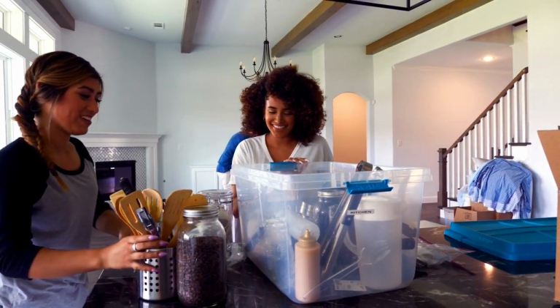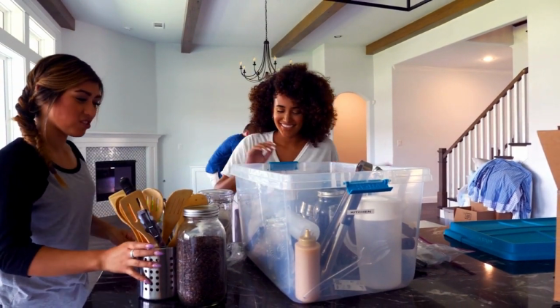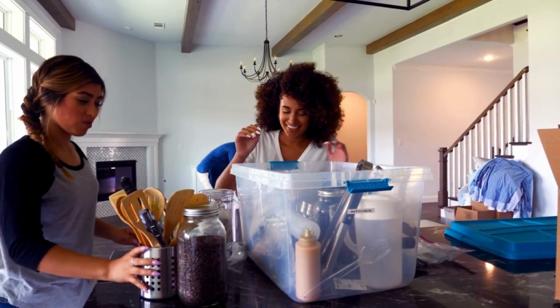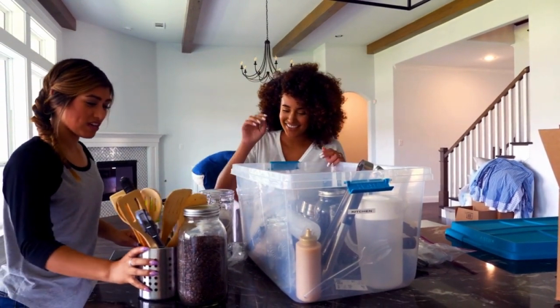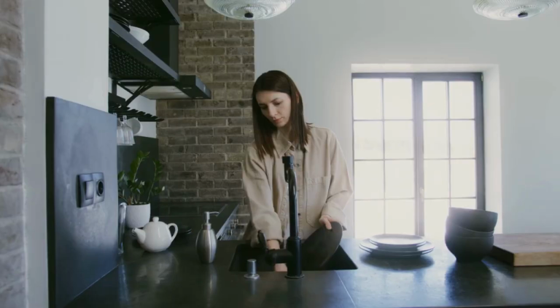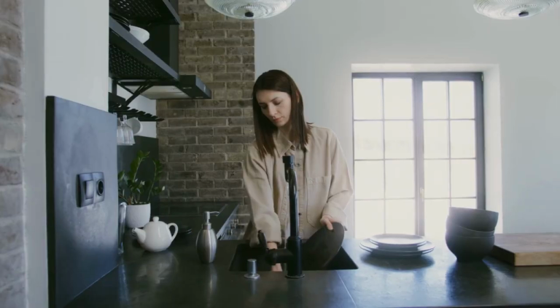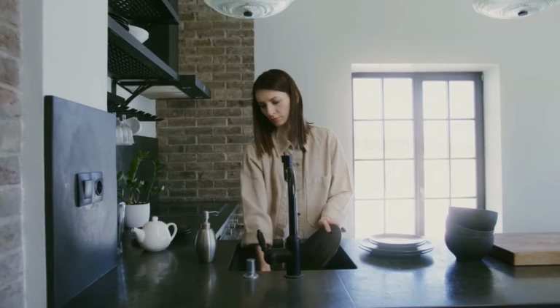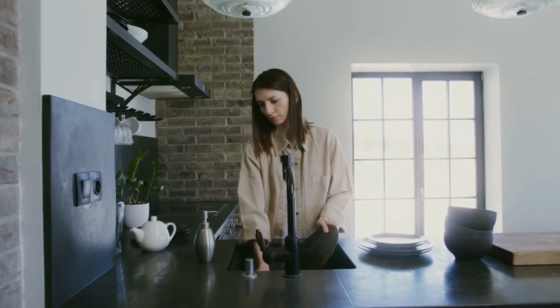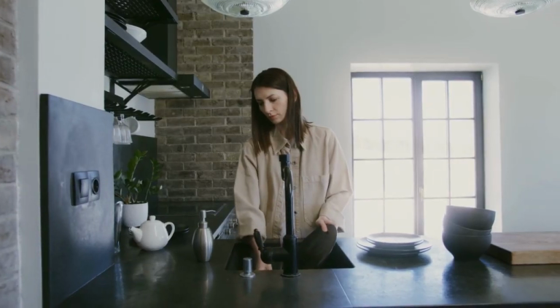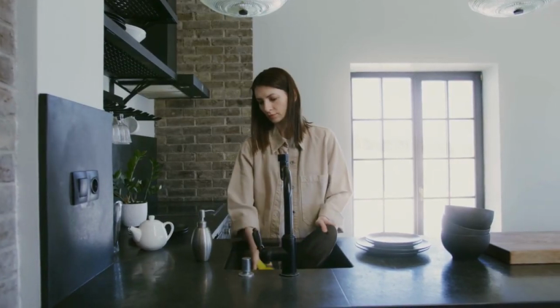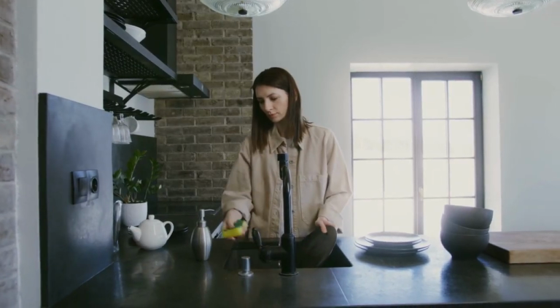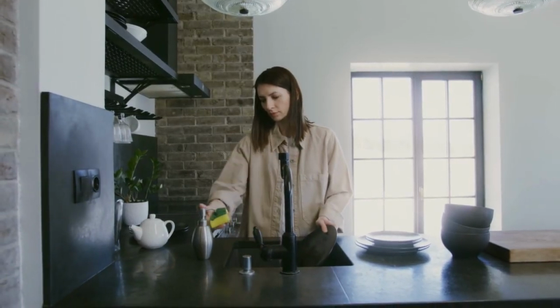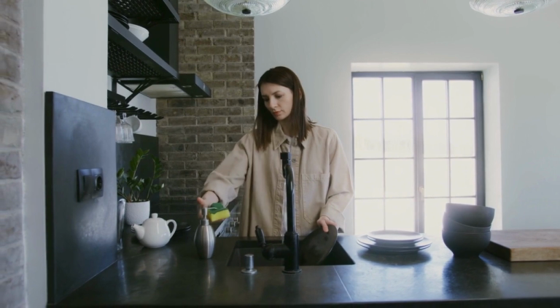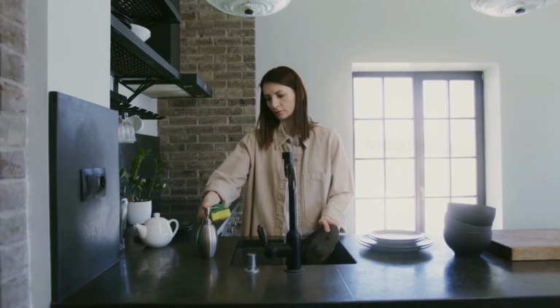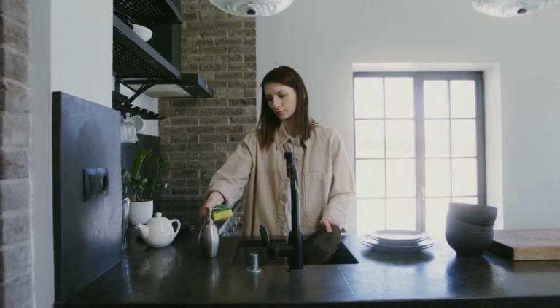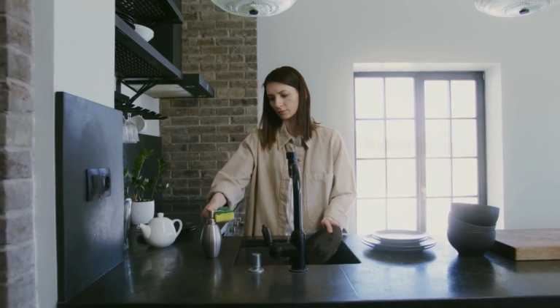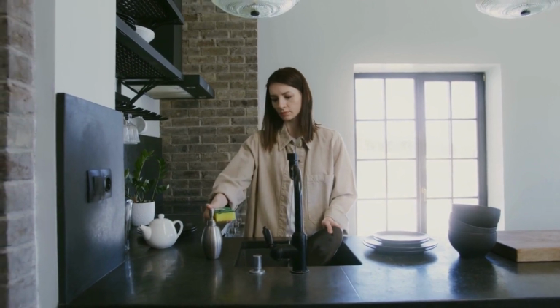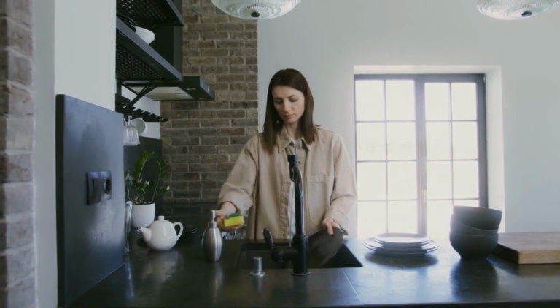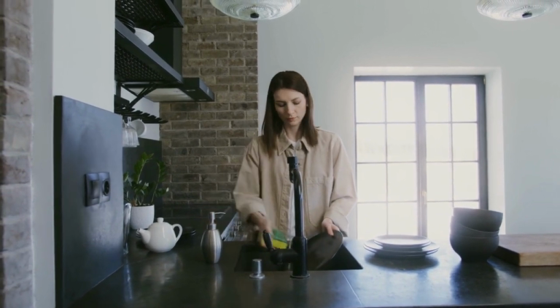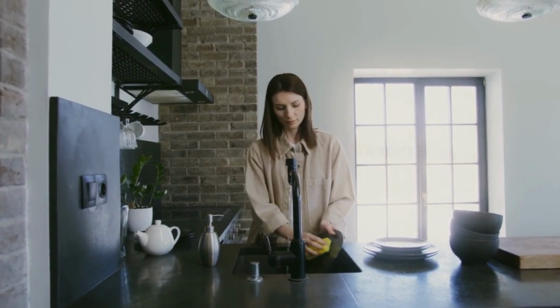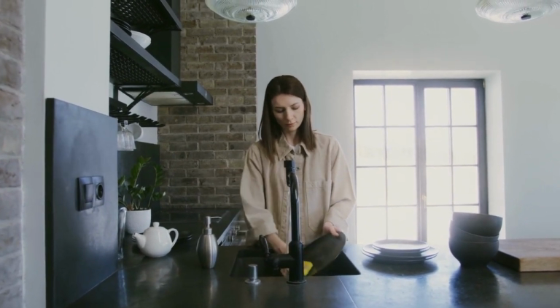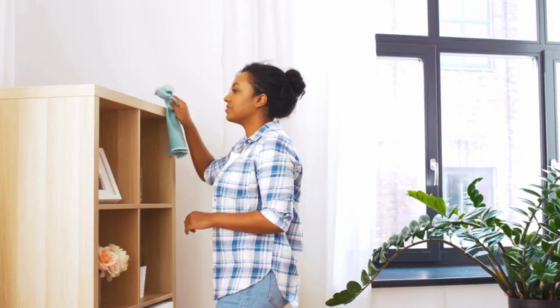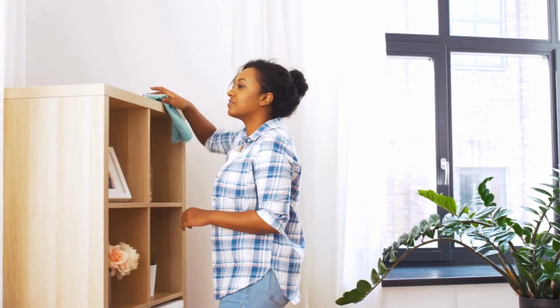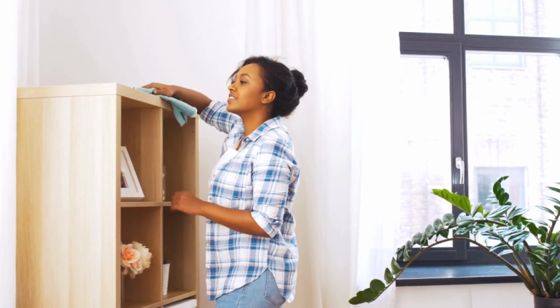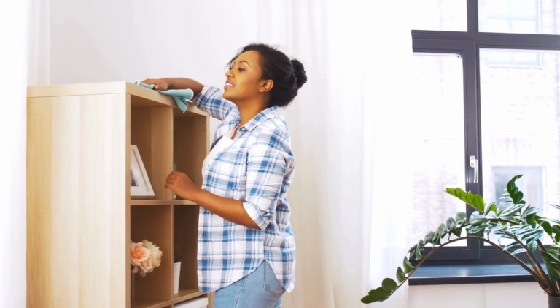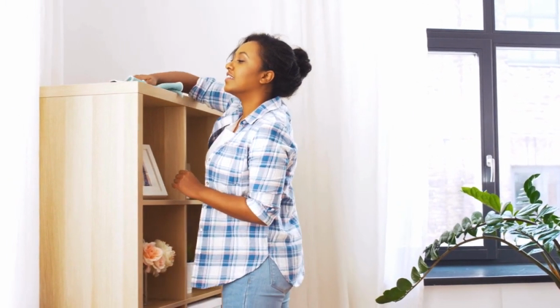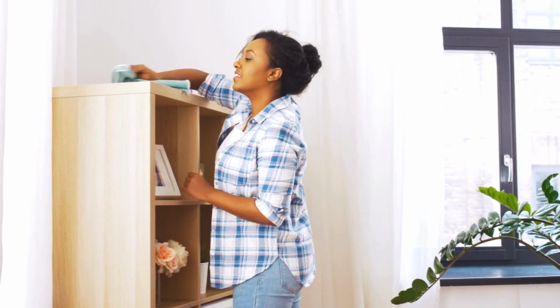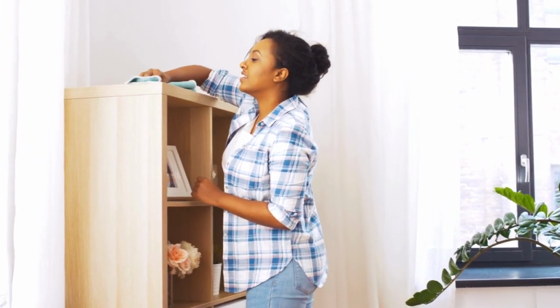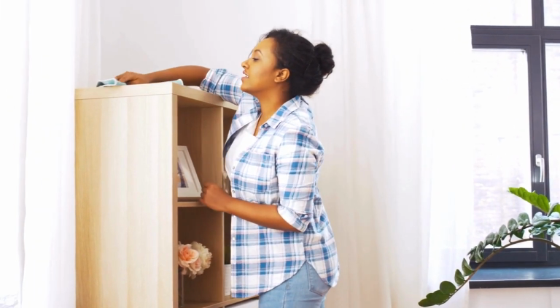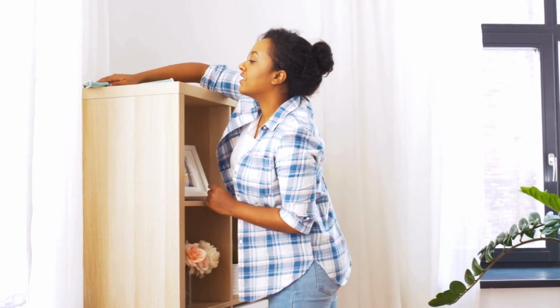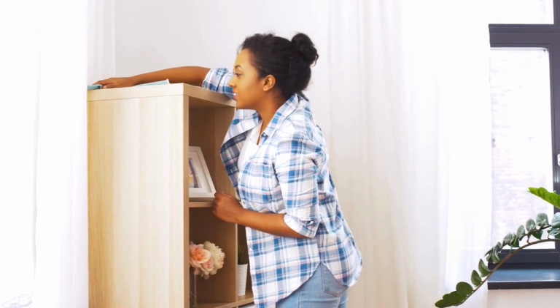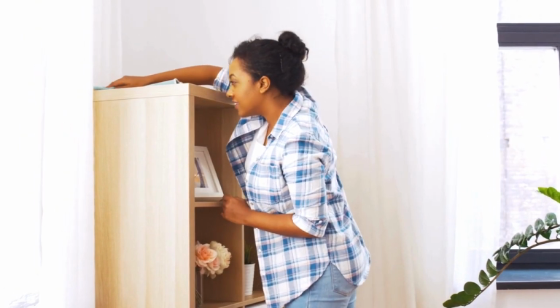Next, dust and wipe down all surfaces including shelves, countertops, and furniture. Don't forget to clean upholstery and vacuum rugs to remove any hidden dirt and dust.